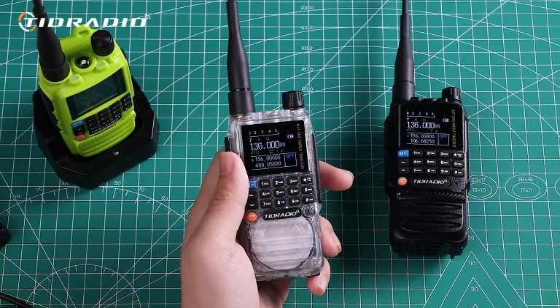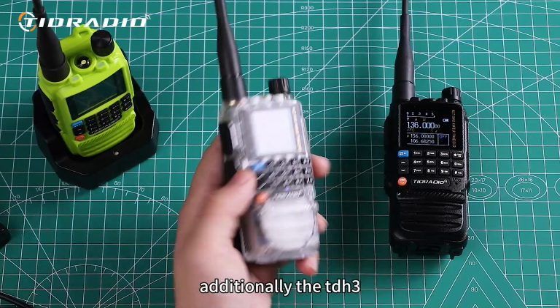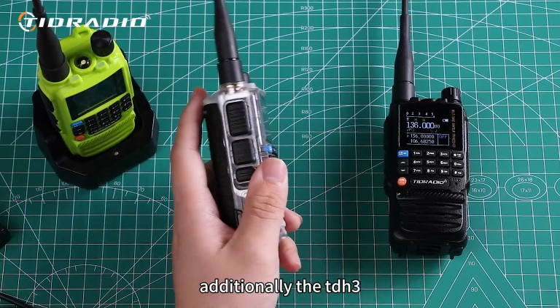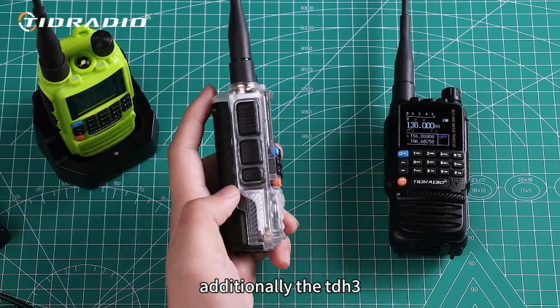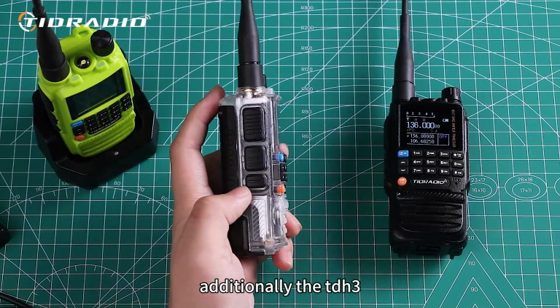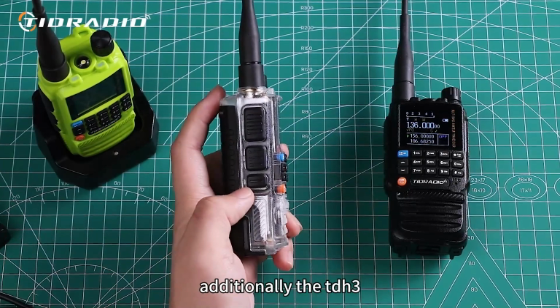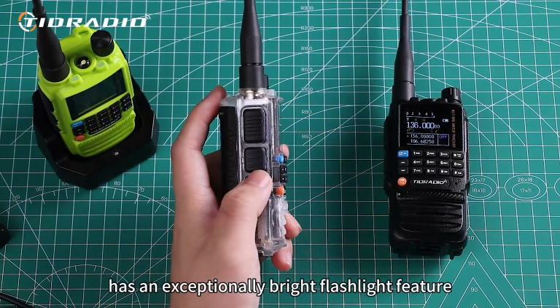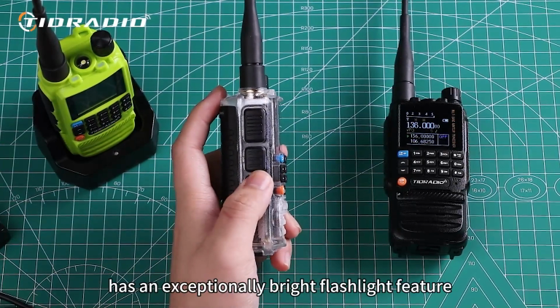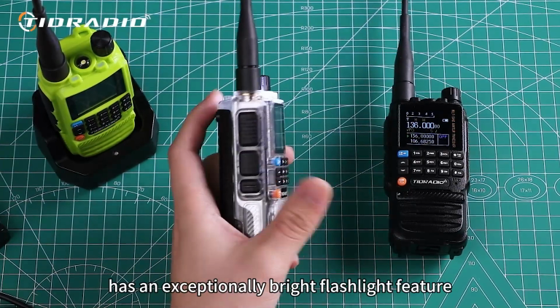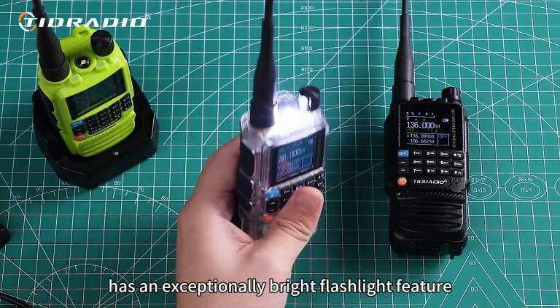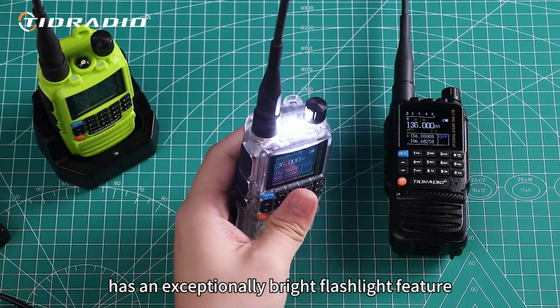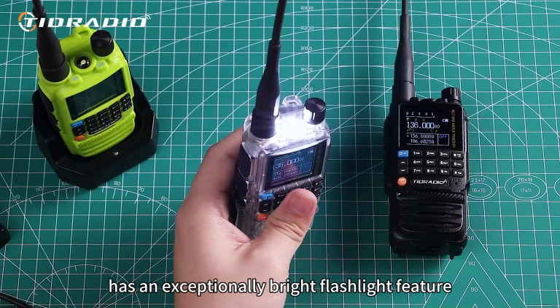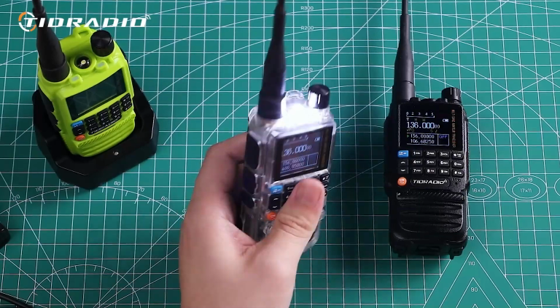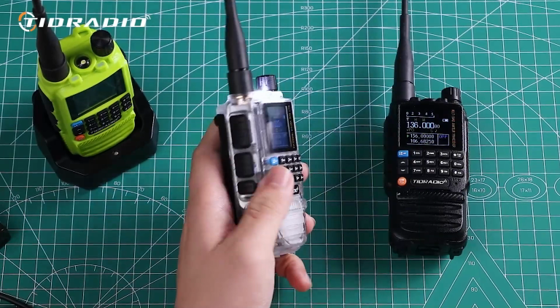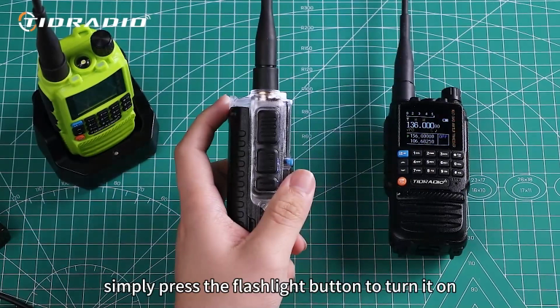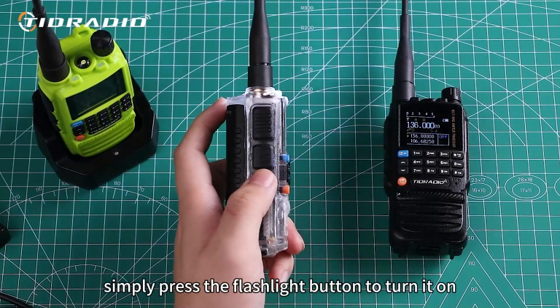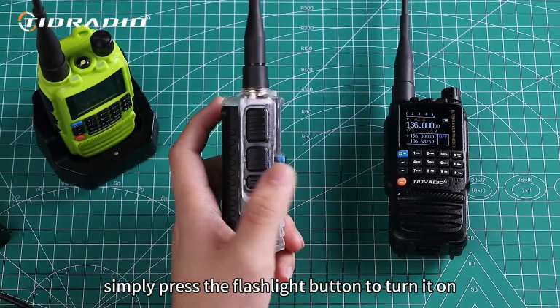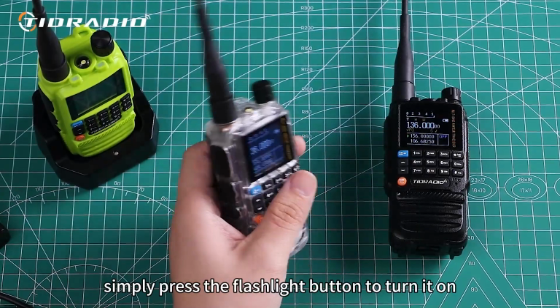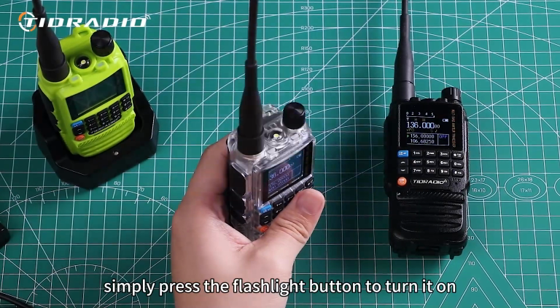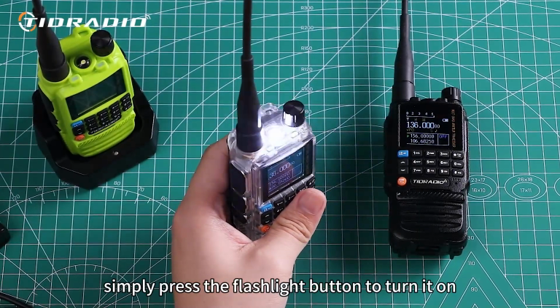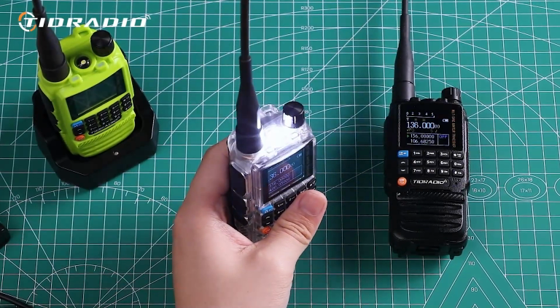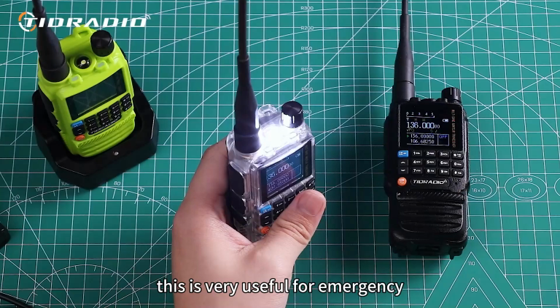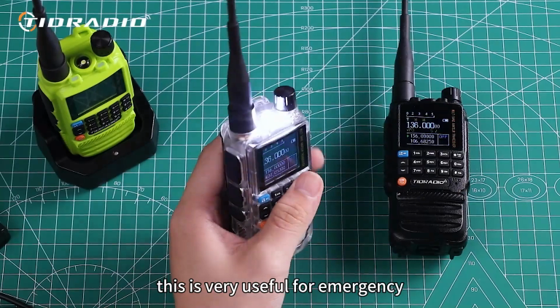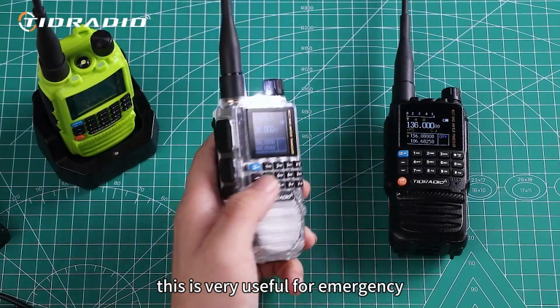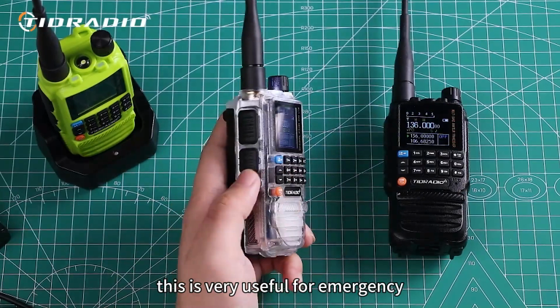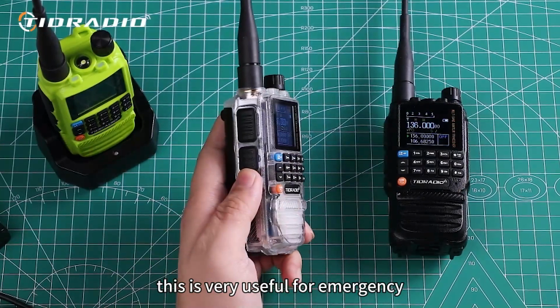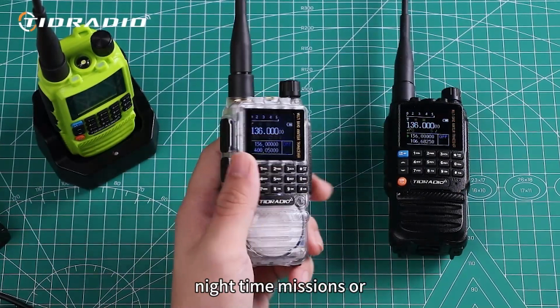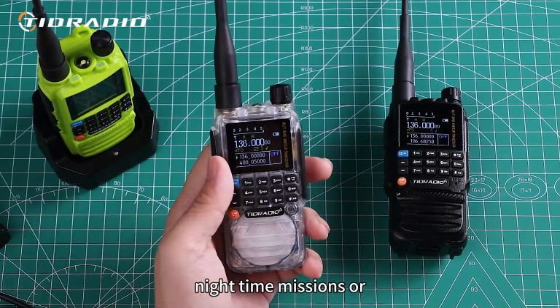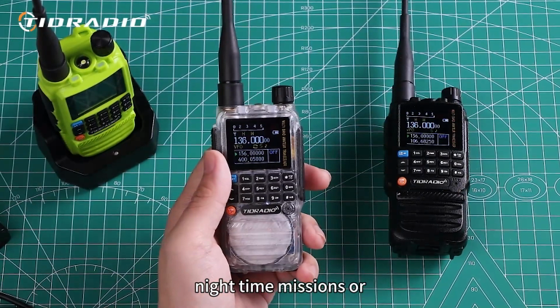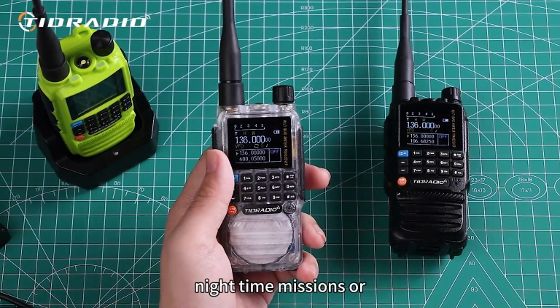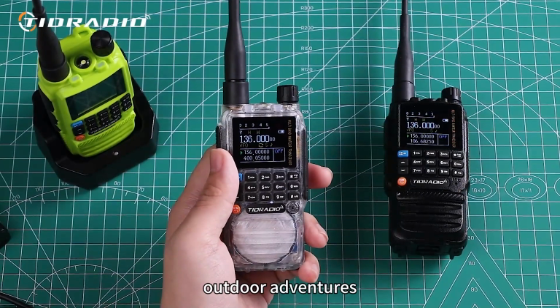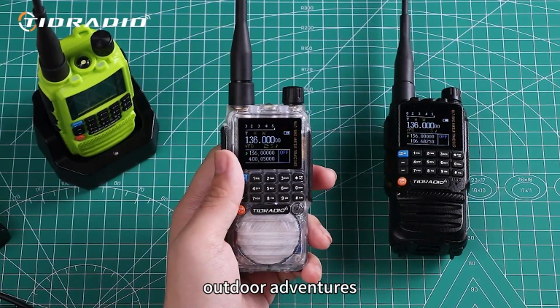Additionally, the TDH3 has an exceptionally bright flashlight feature. Simply press the flashlight button to turn it on. This is very useful for emergency nighttime missions or outdoor adventures.